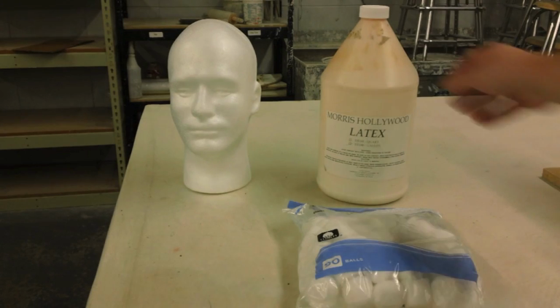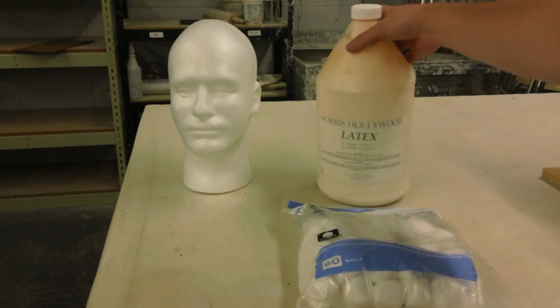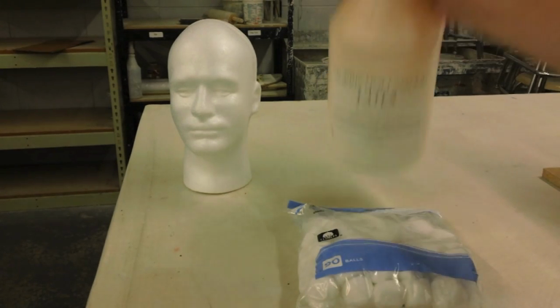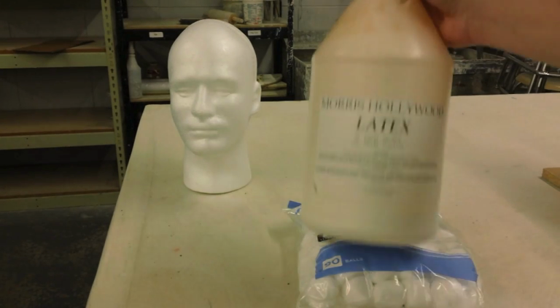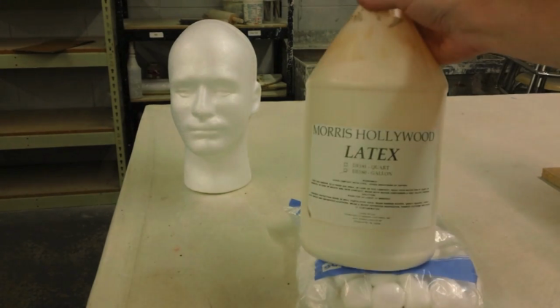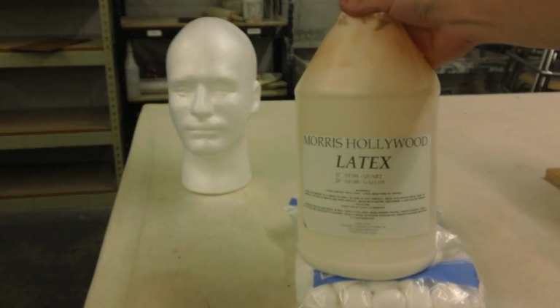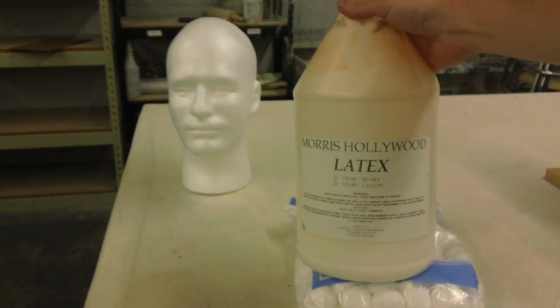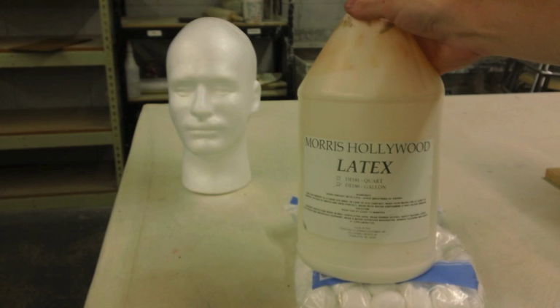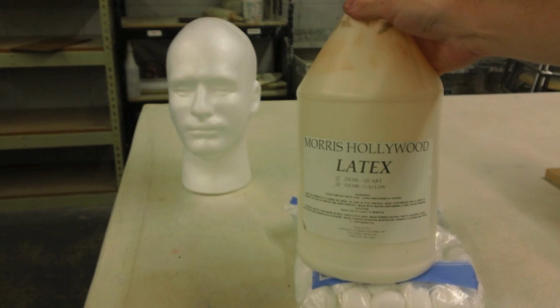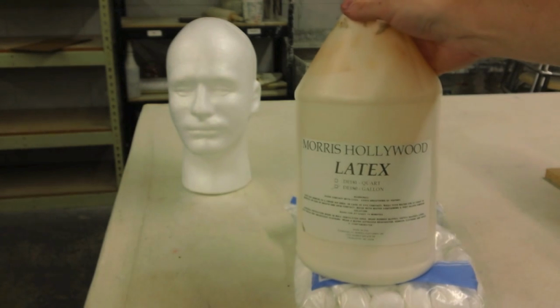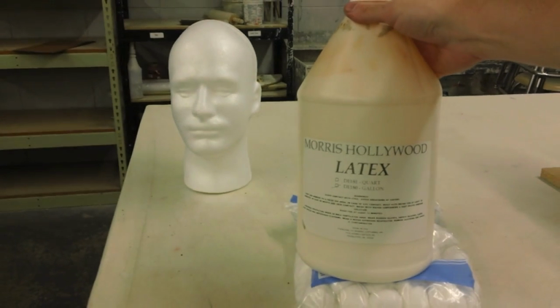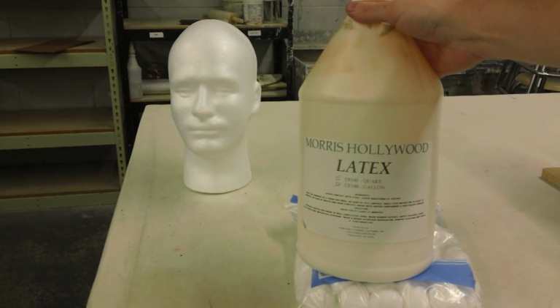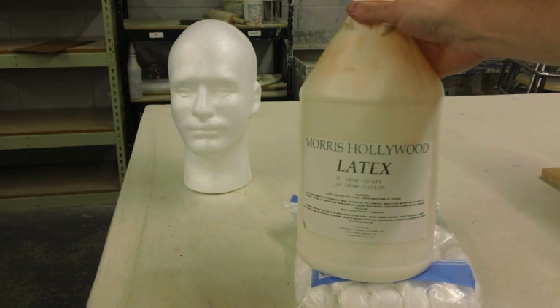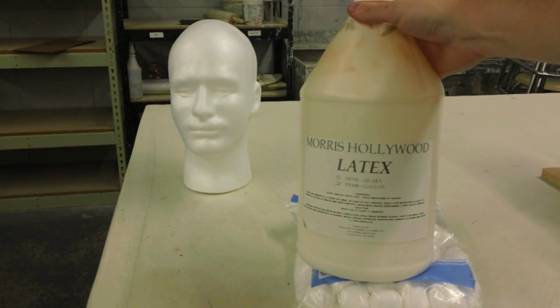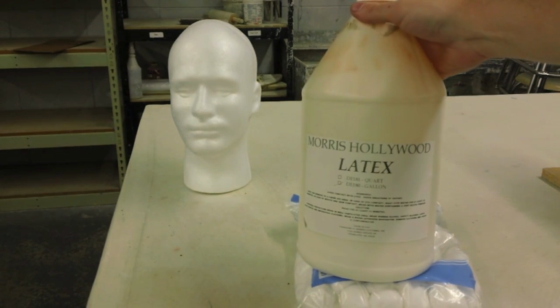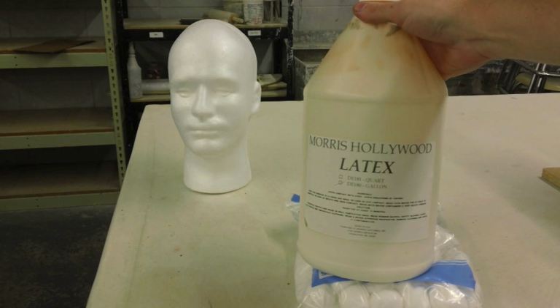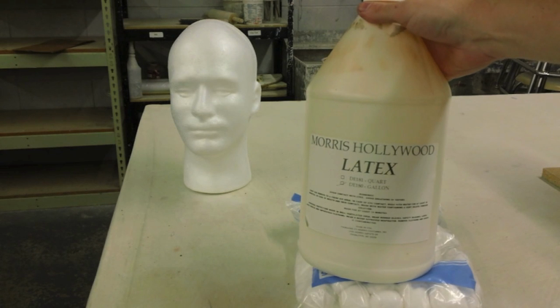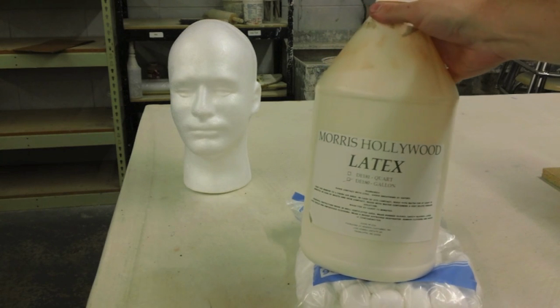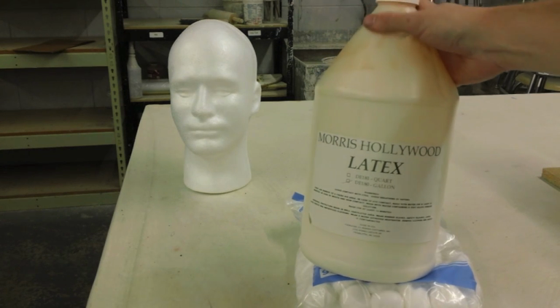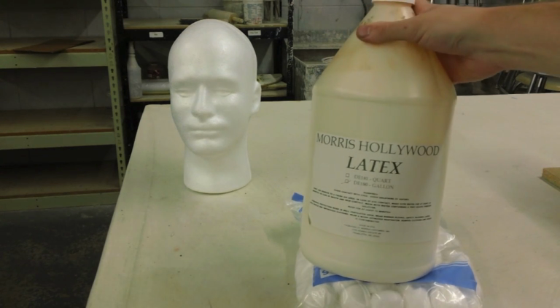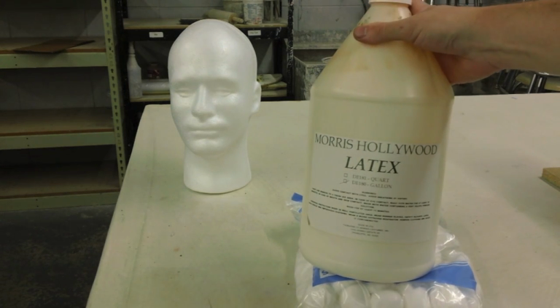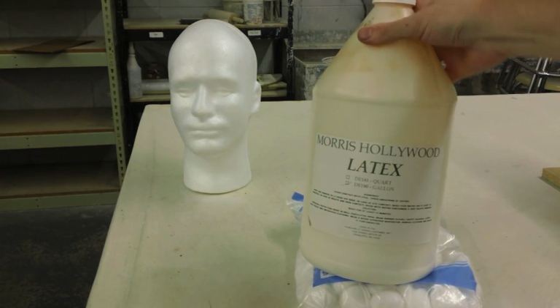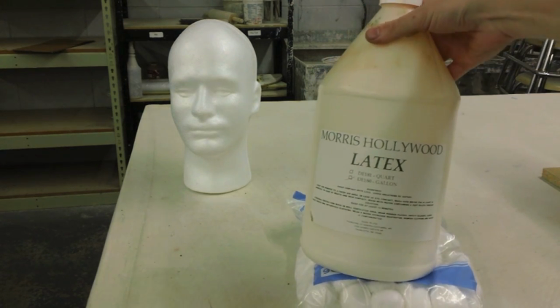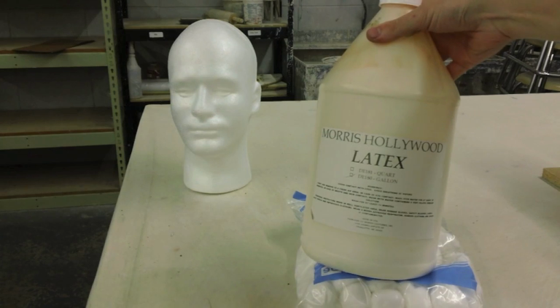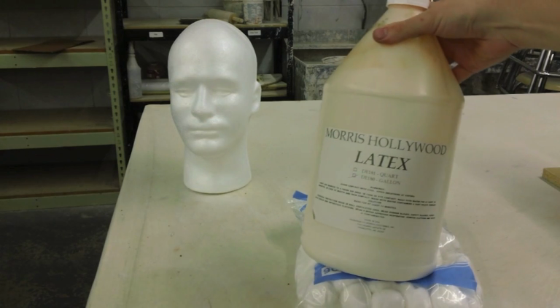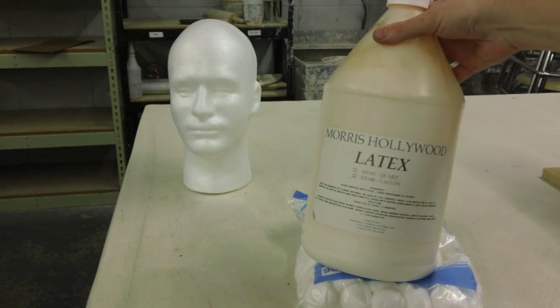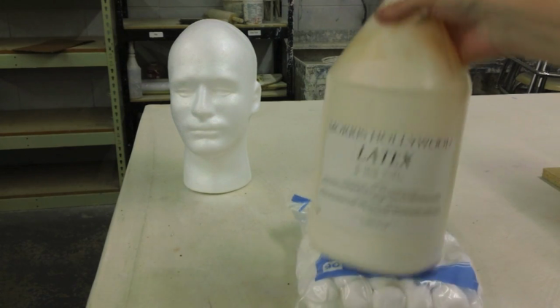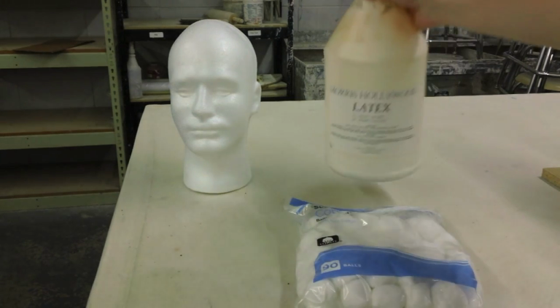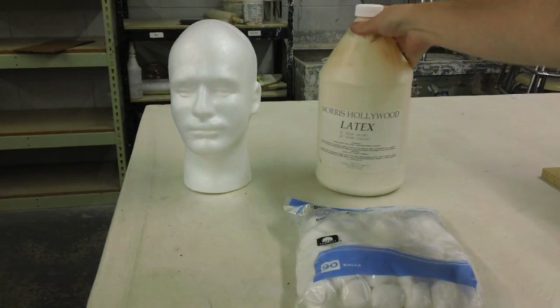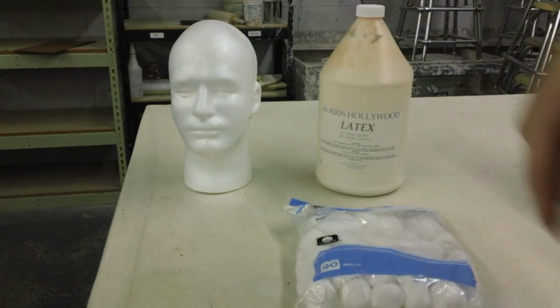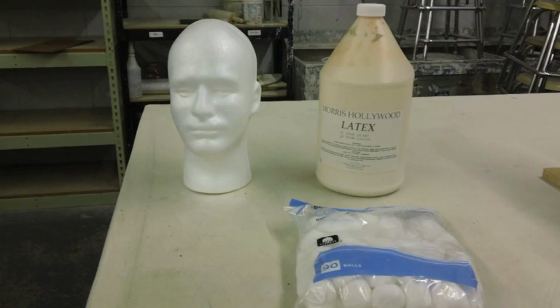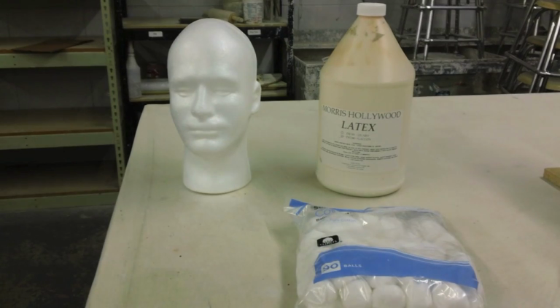Latex — I buy it by the gallon. This is from Morse Hollywood. I actually get this on Amazon. It's serviceable, it's perfectly fine. I'm sure you can find much better products, but it definitely works for what we're doing to make these head forms.